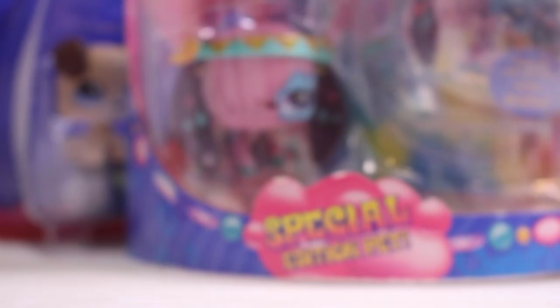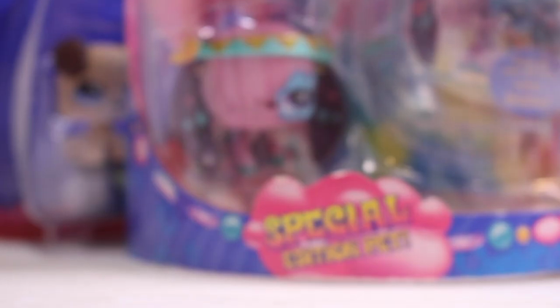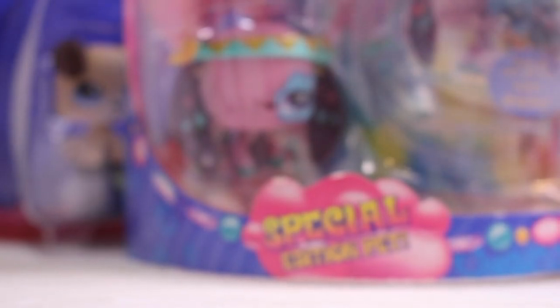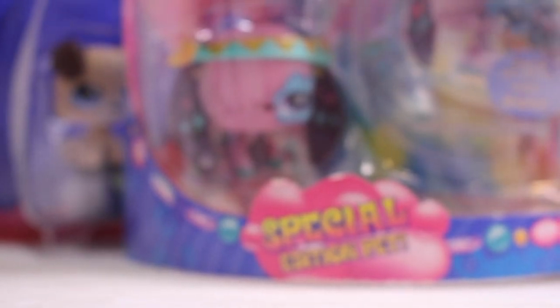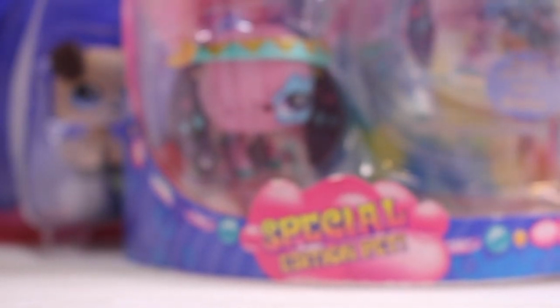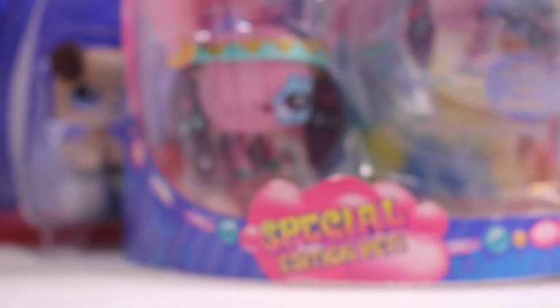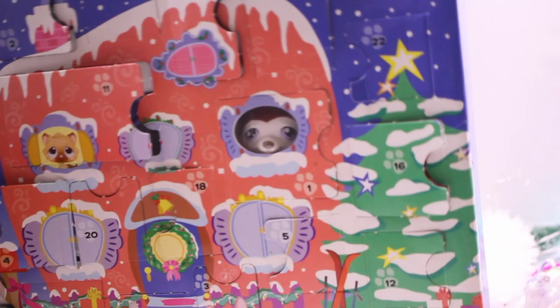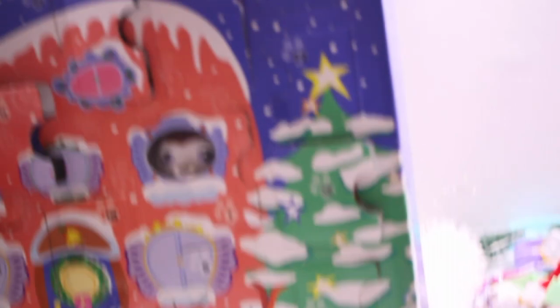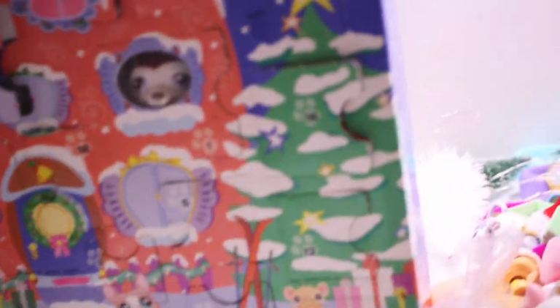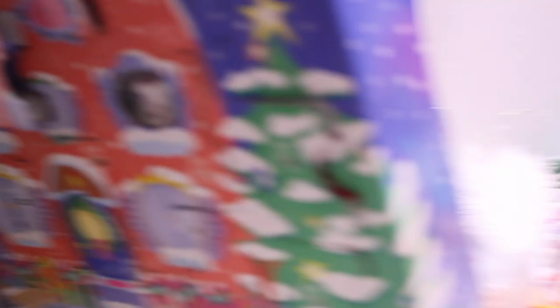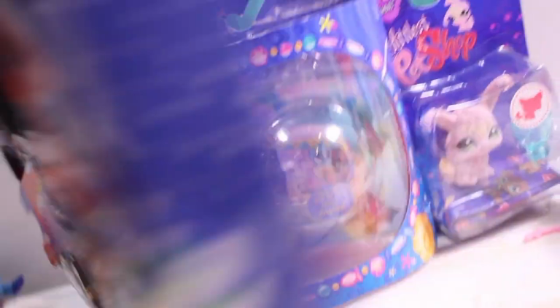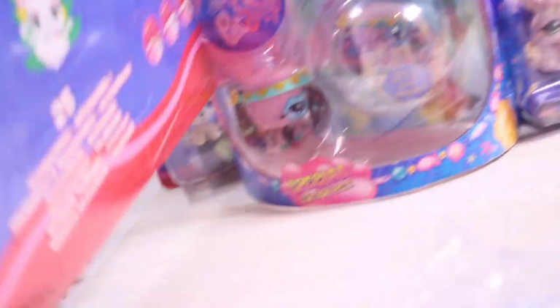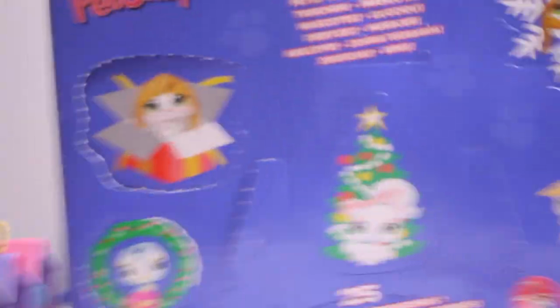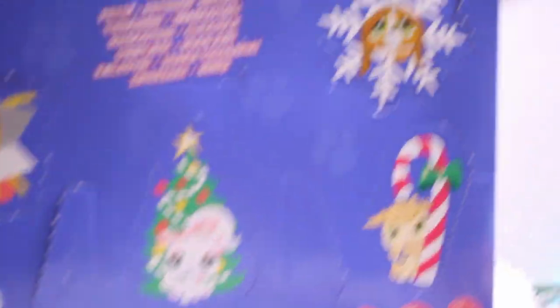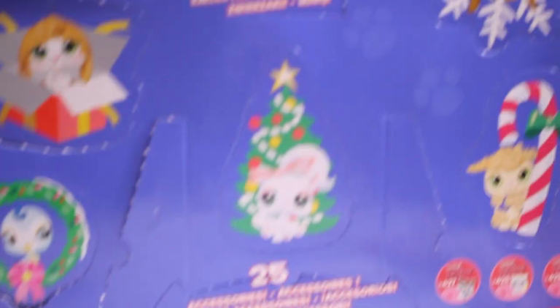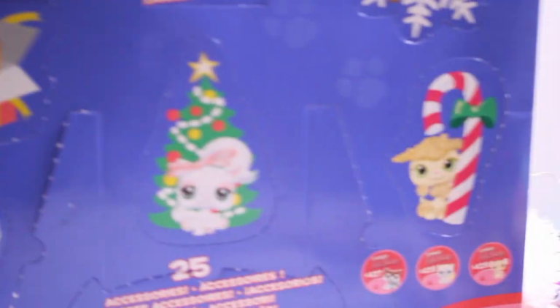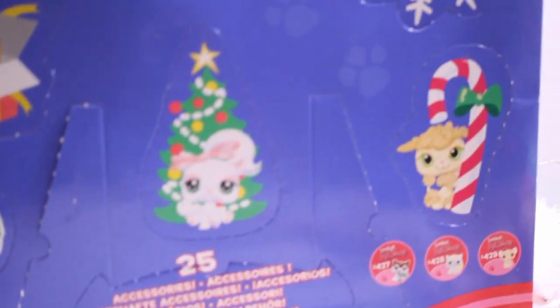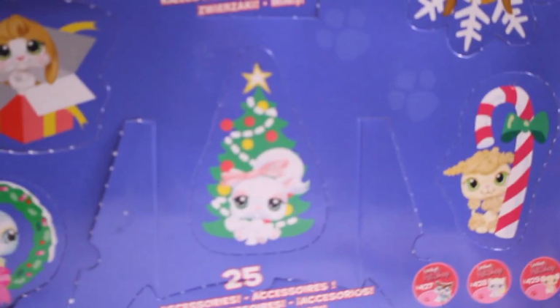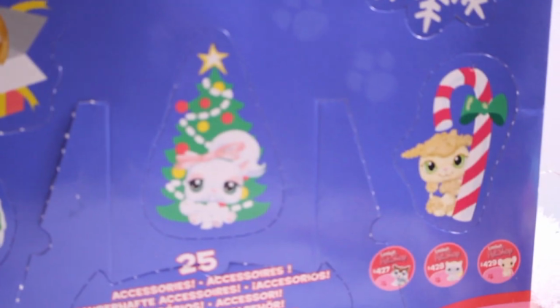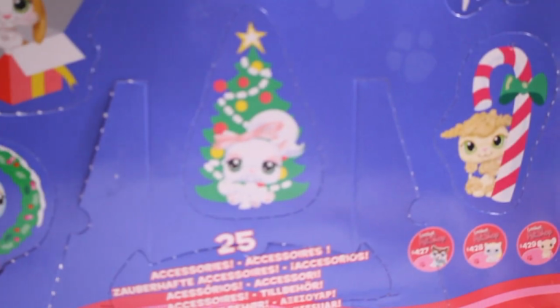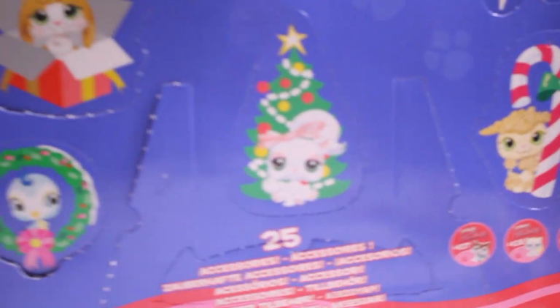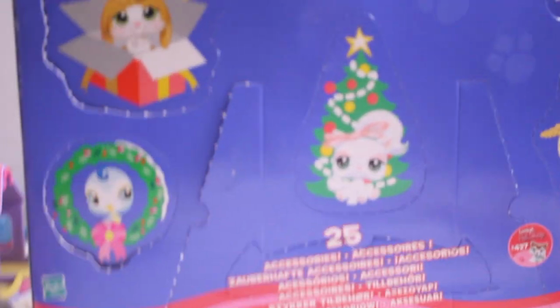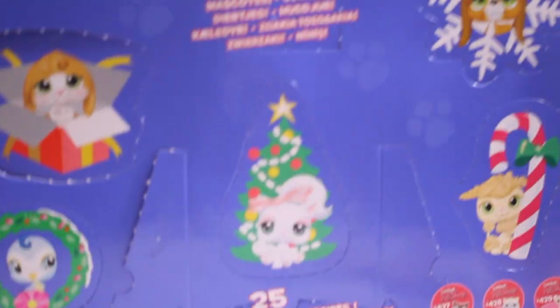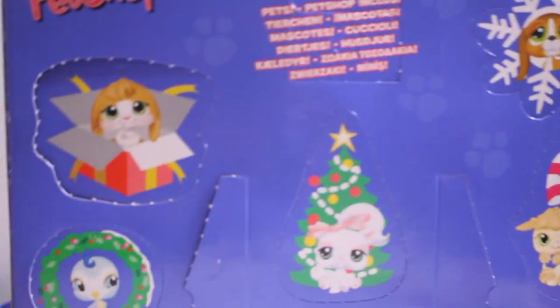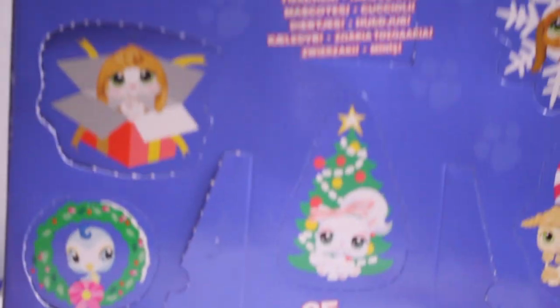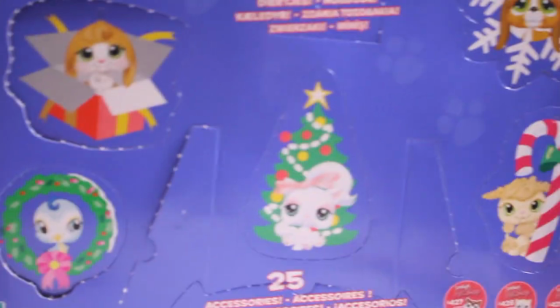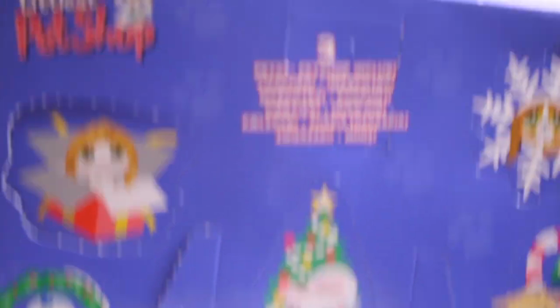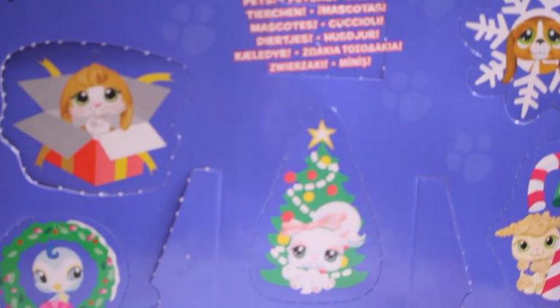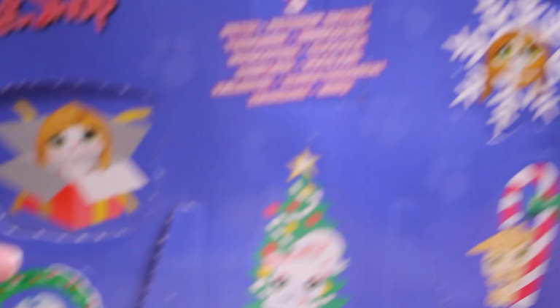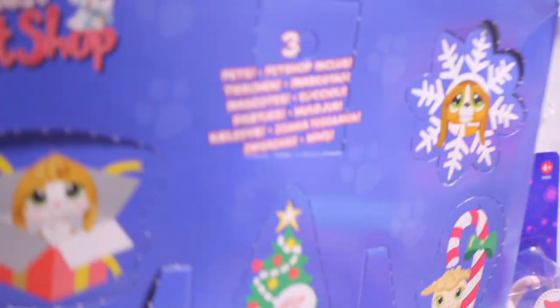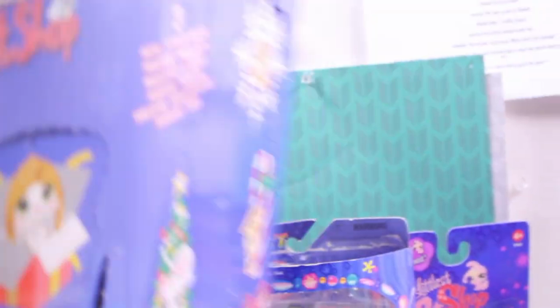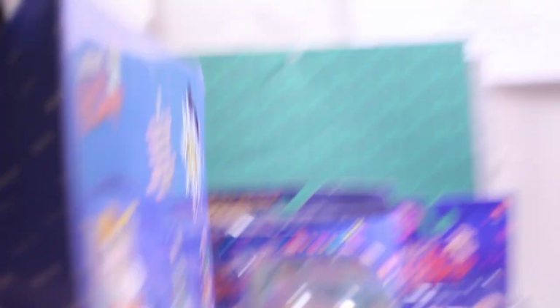Here is the final thing in package — this Christmas calendar. I'm going to open this in a separate video and show you all the doors, but I'm not doing it now because this is just a haul video, not really an opening. So yeah, stay tuned for that.